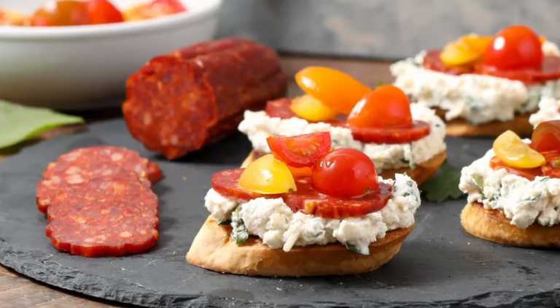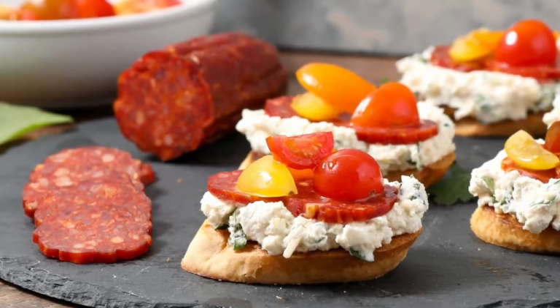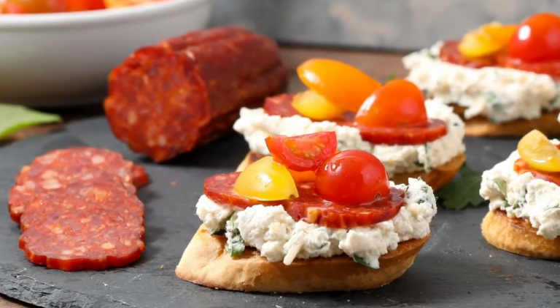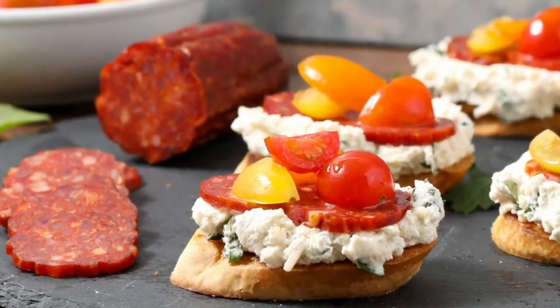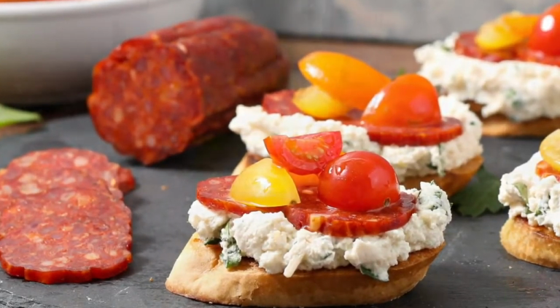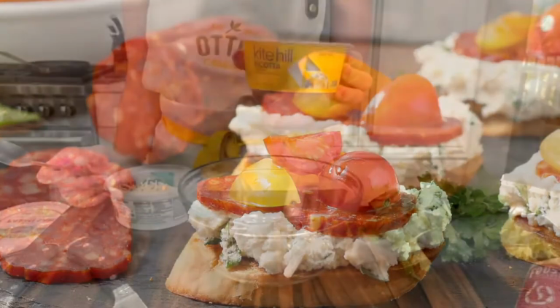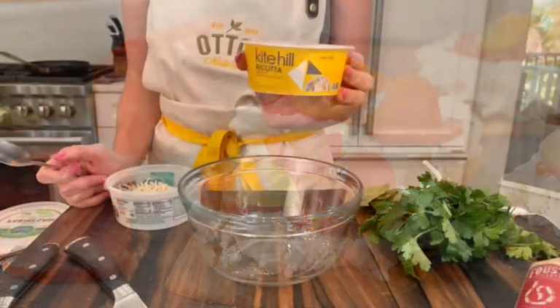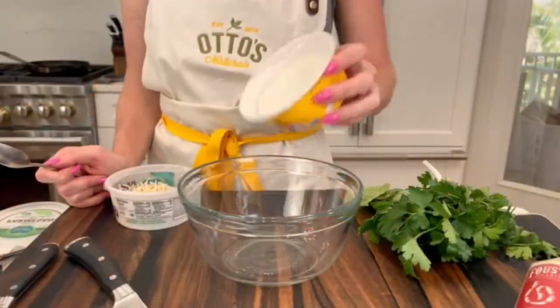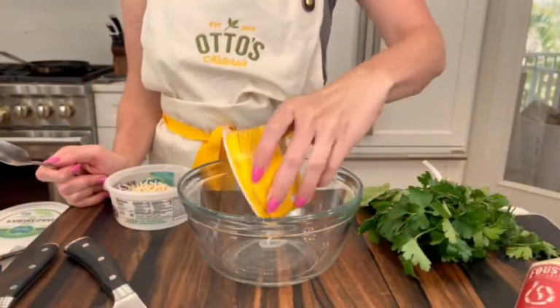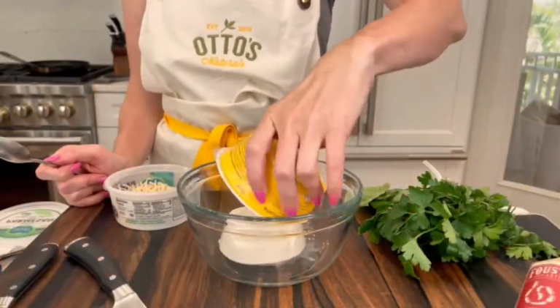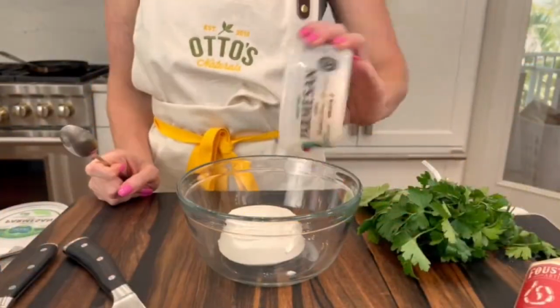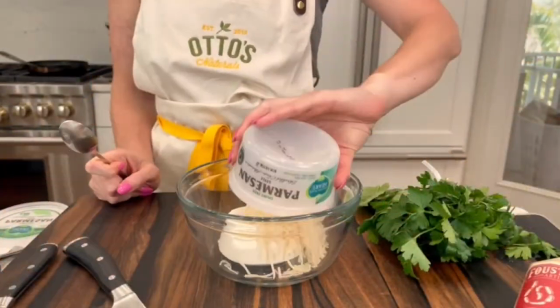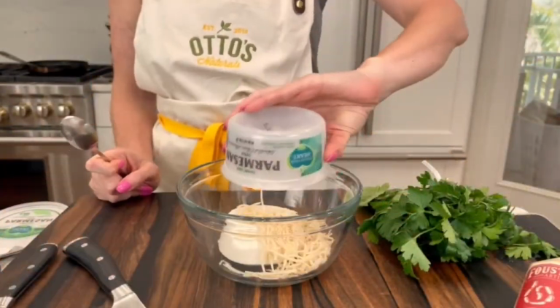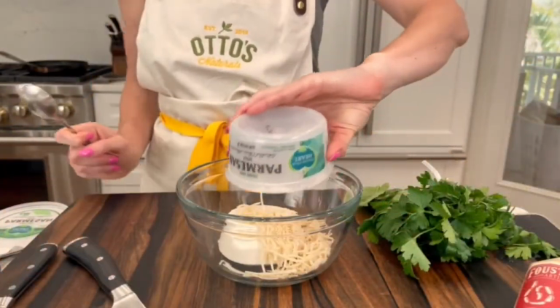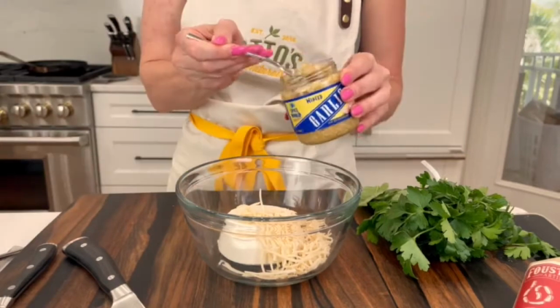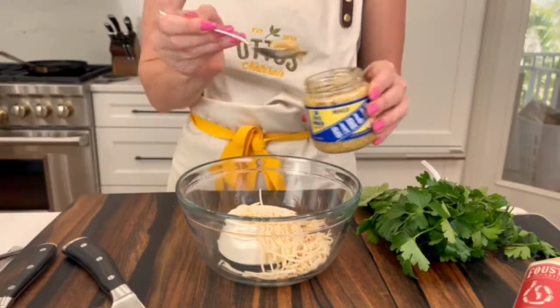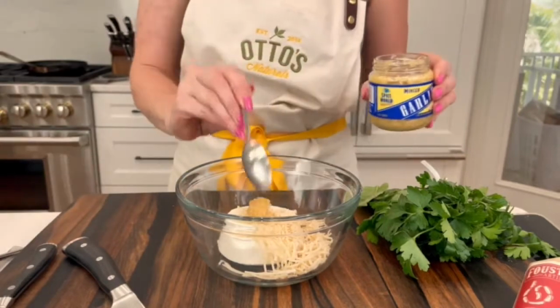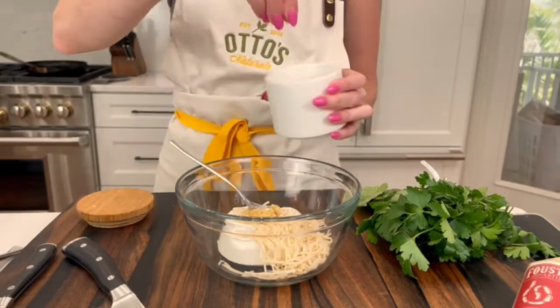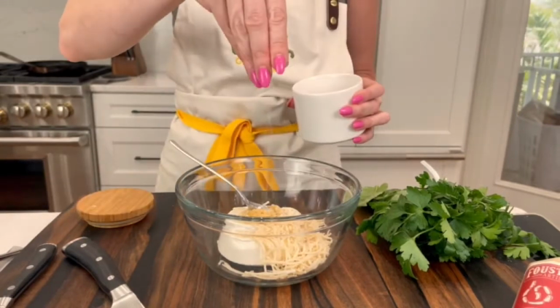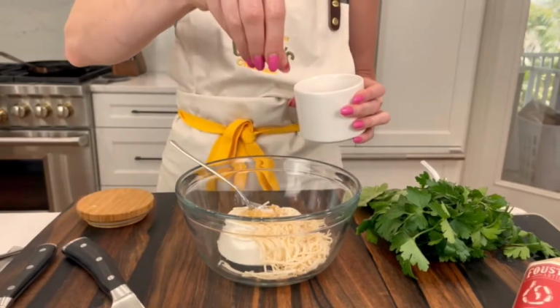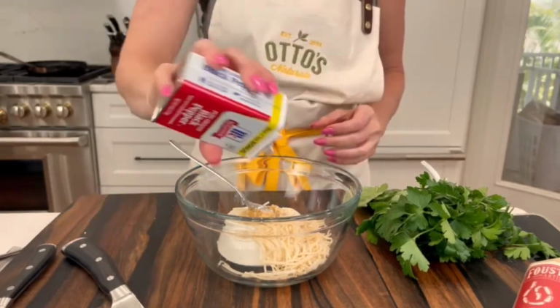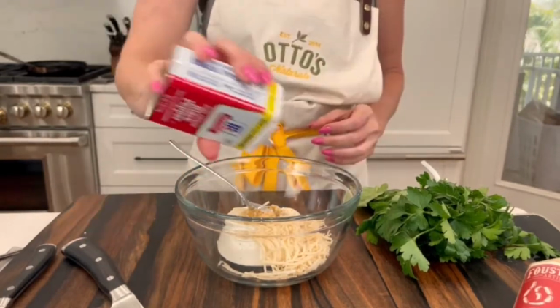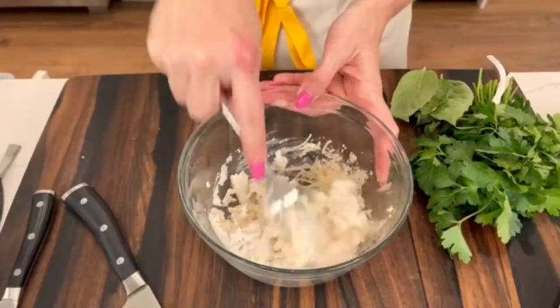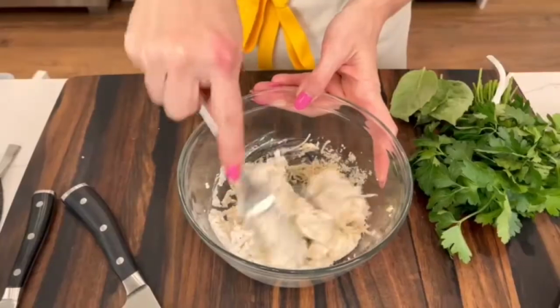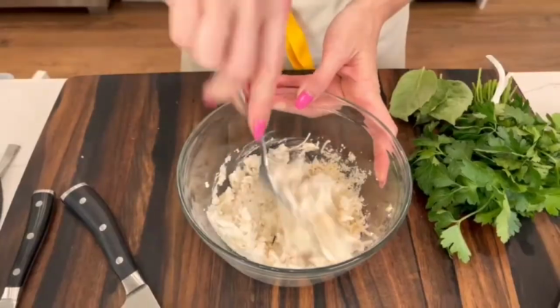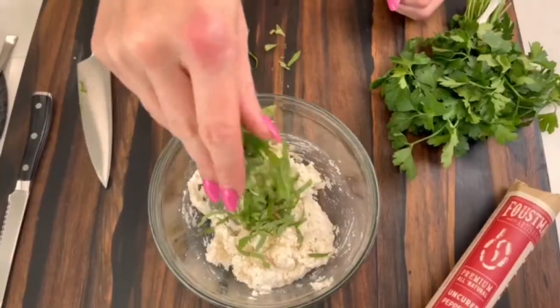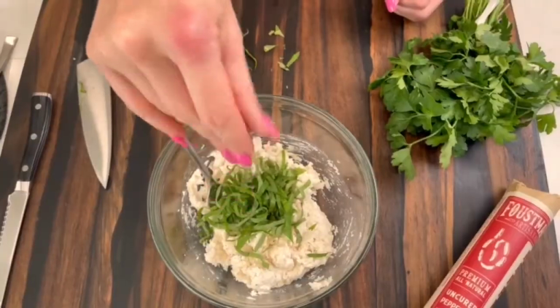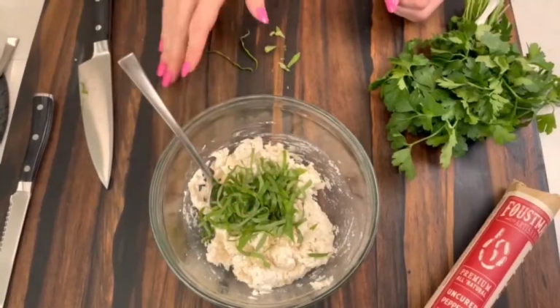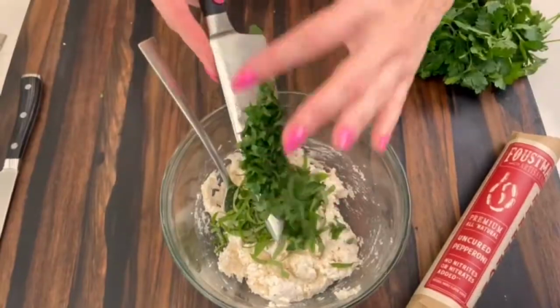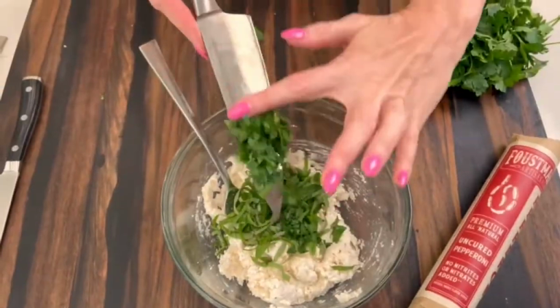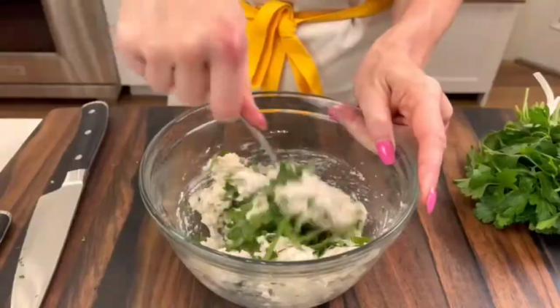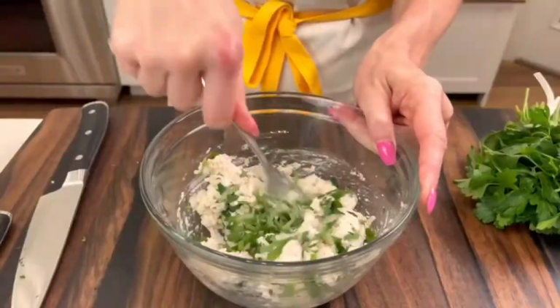Today we're making pizza bruschetta. First add ricotta cheese, parmesan cheese, minced garlic, salt, pepper, and mix. Then add chopped basil, parsley, and mix again.